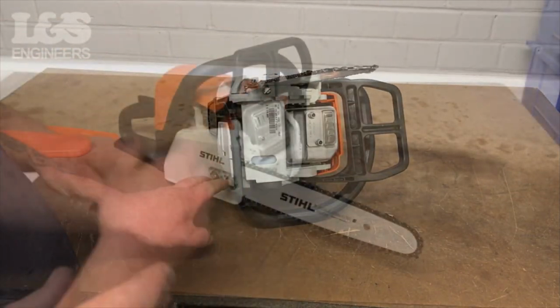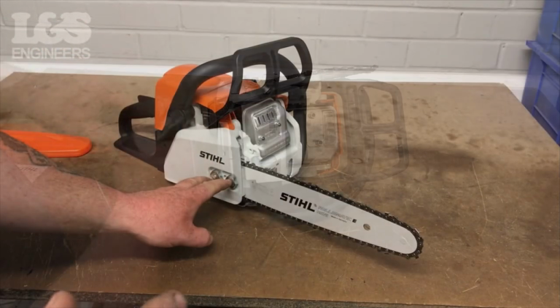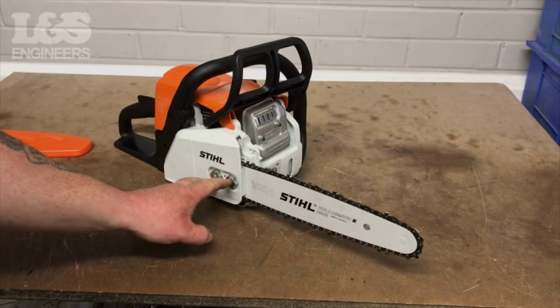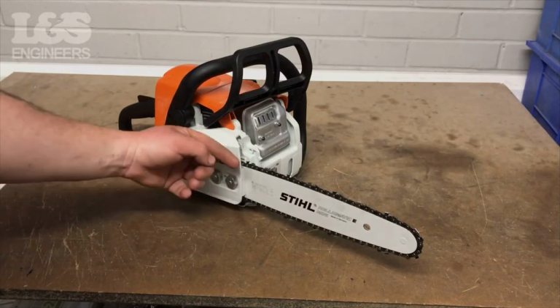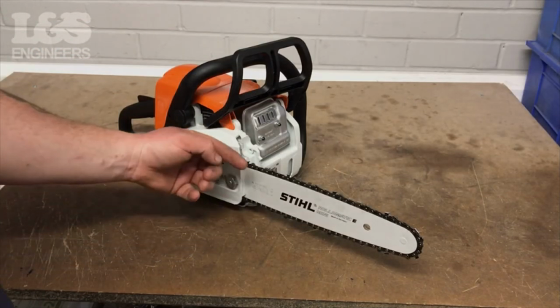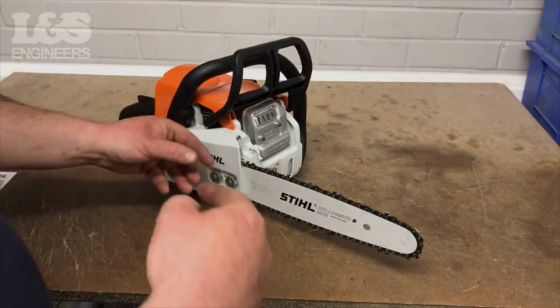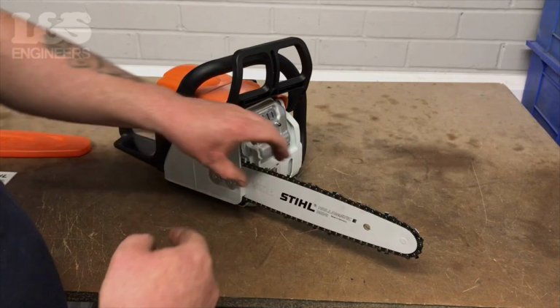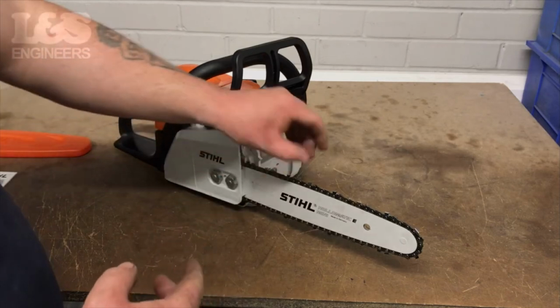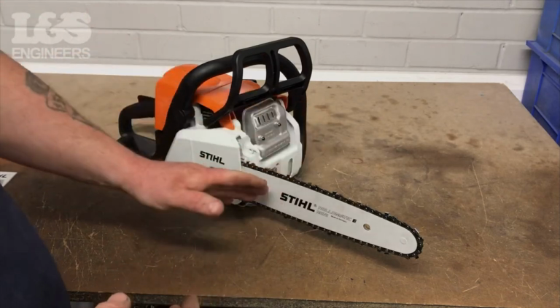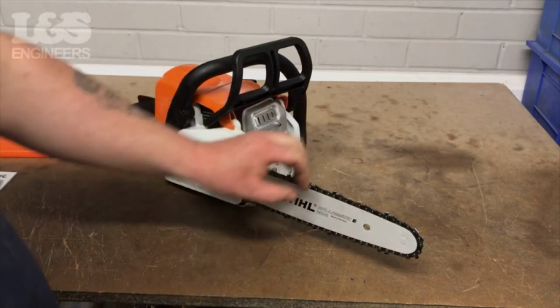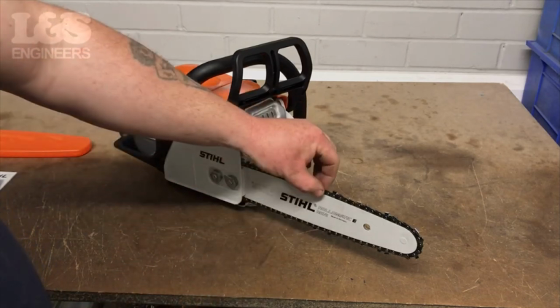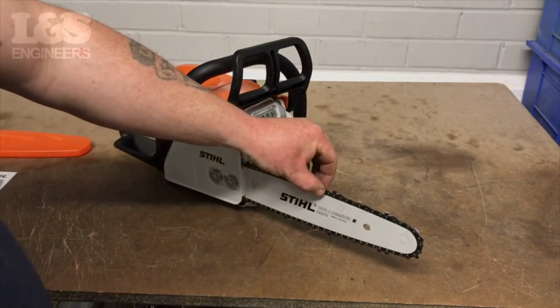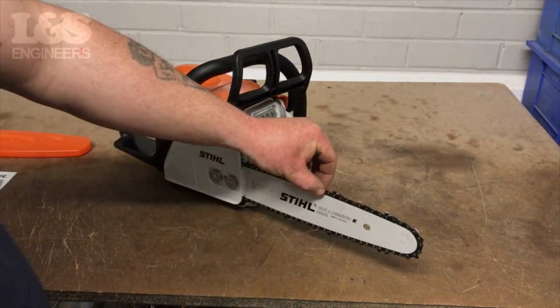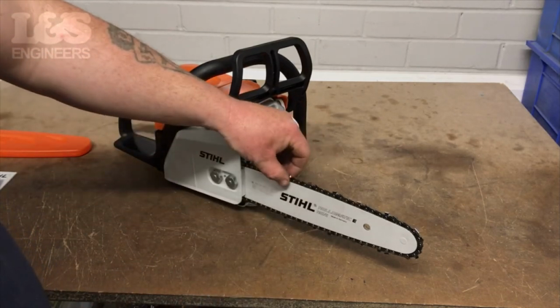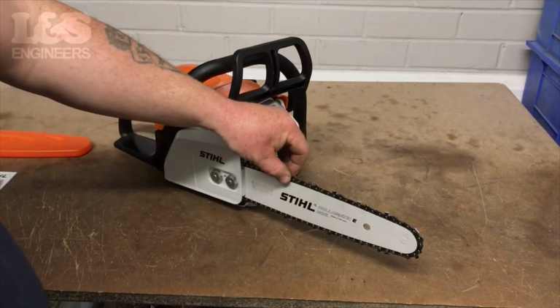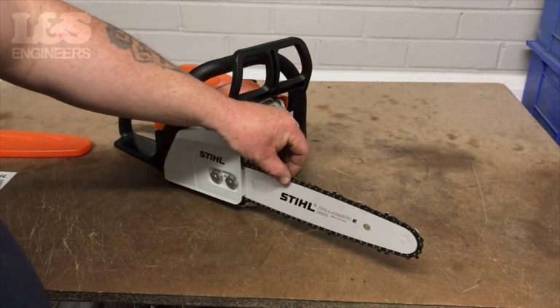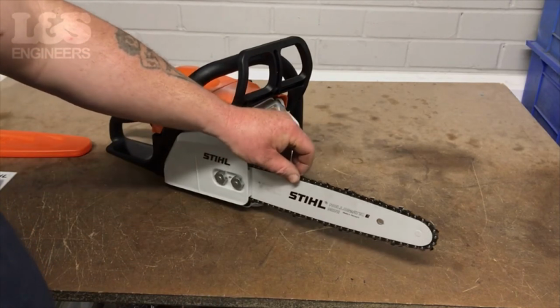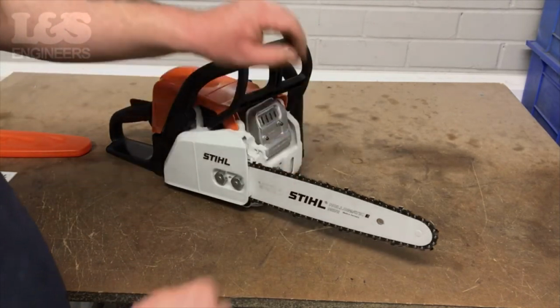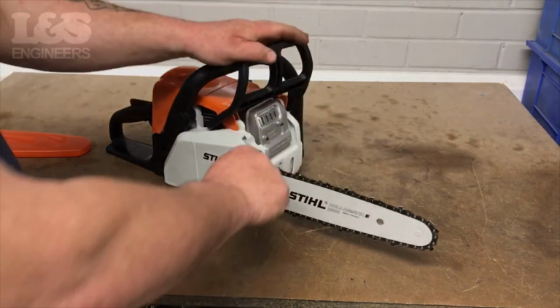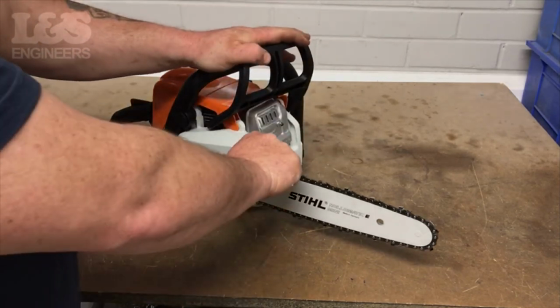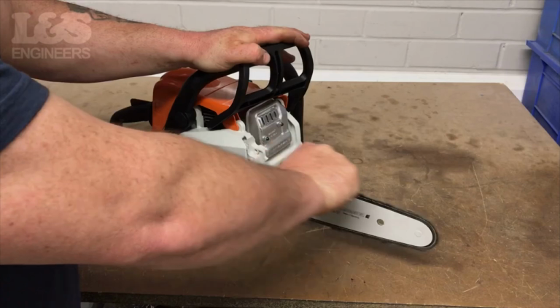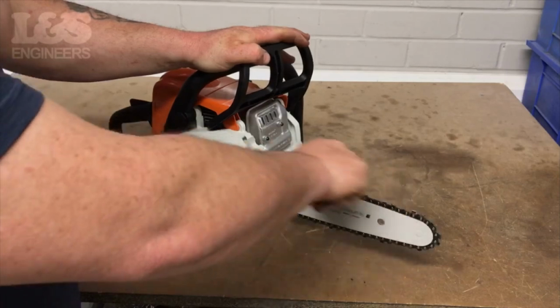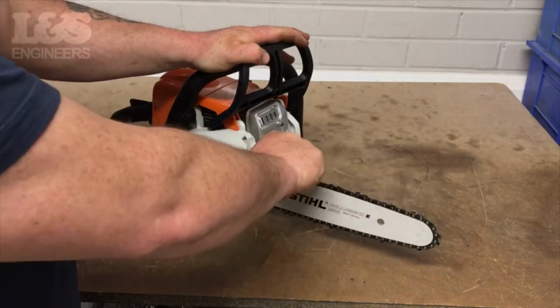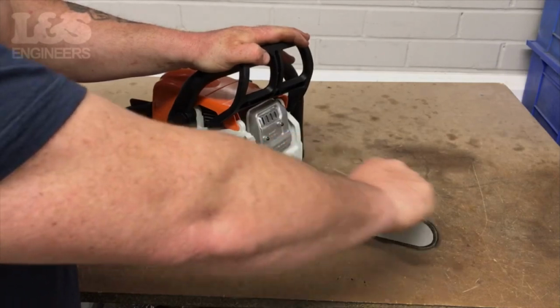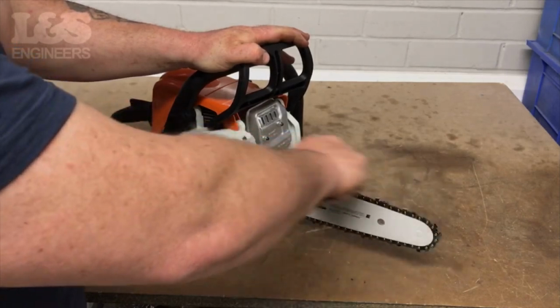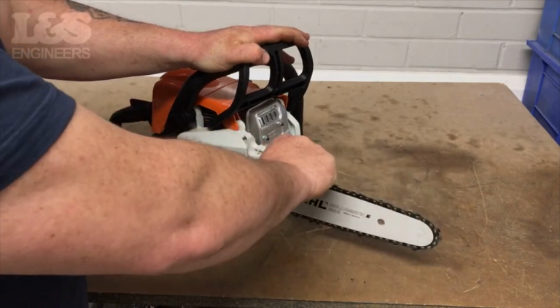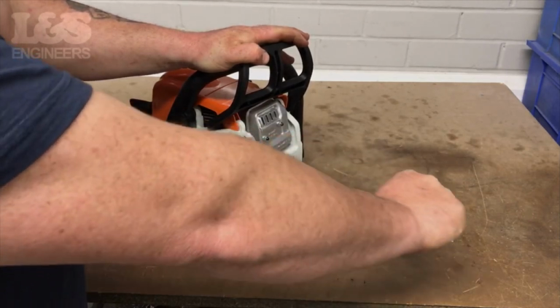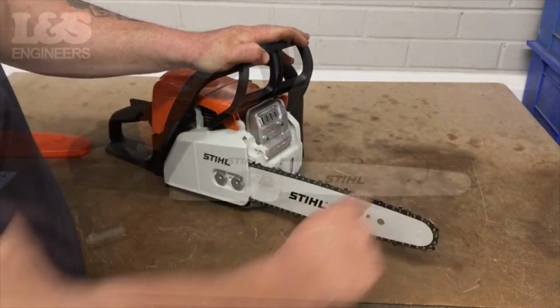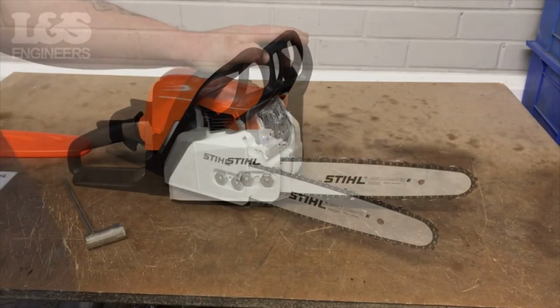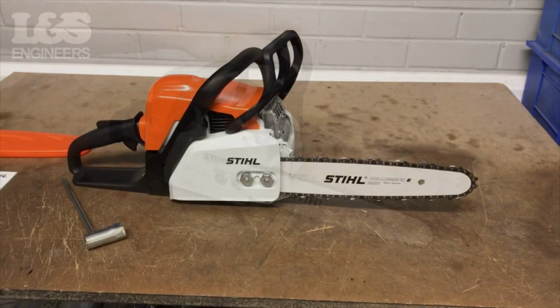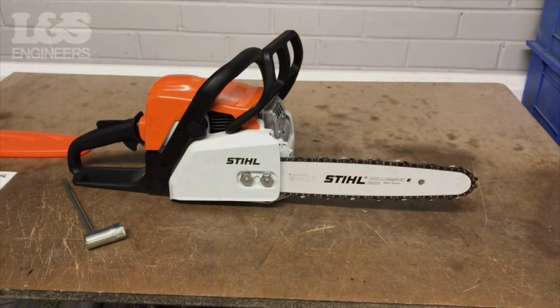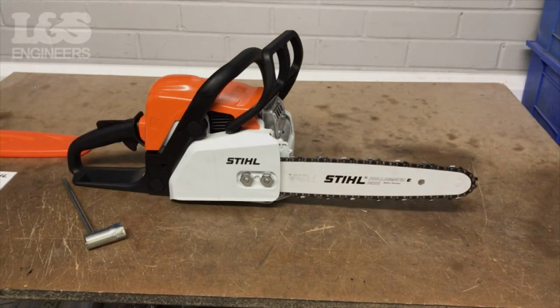Once together, make sure the chain is moving smoothly and it isn't too tight and doesn't have excessive slack. That's how you change the chain and bar on the Stihl MS-170.